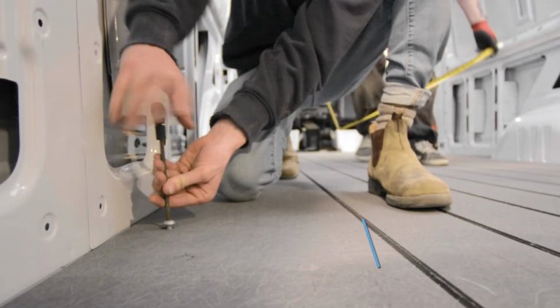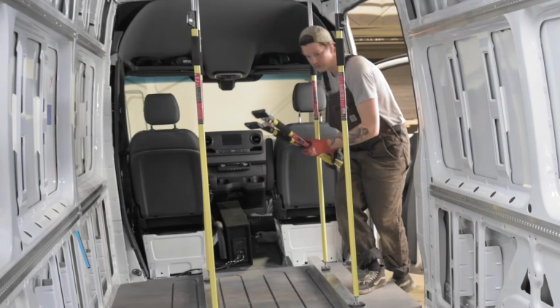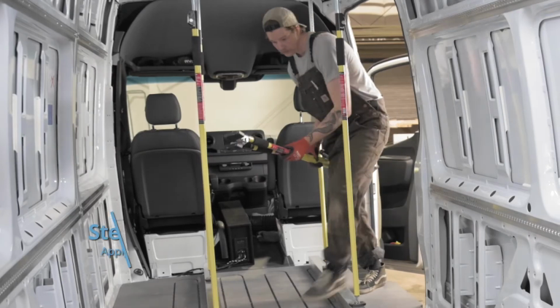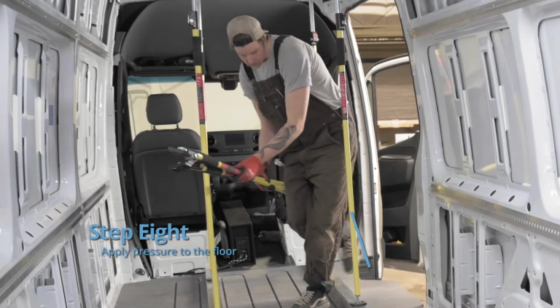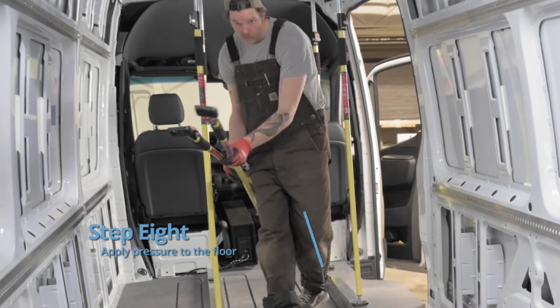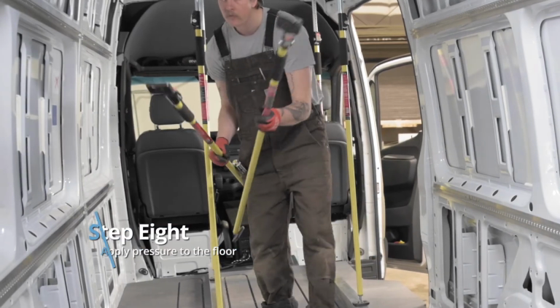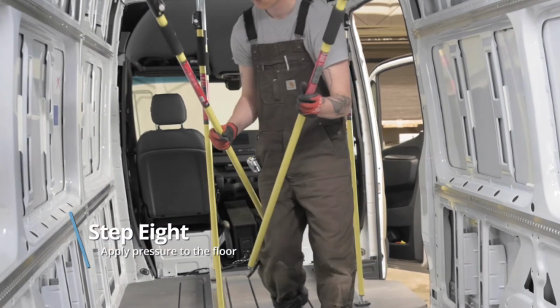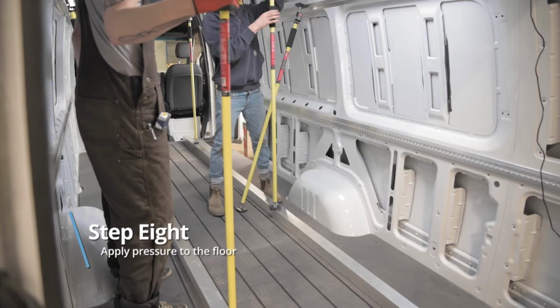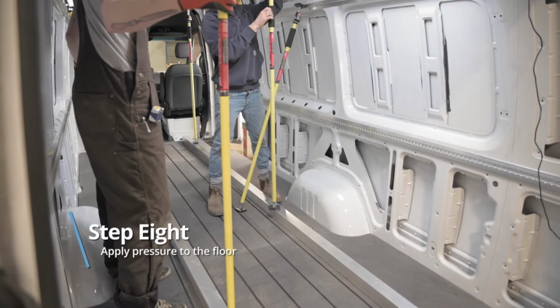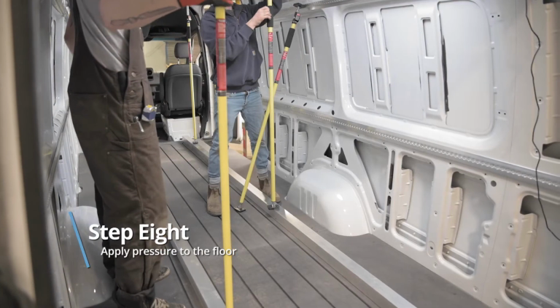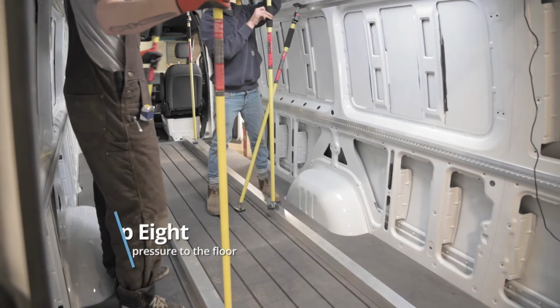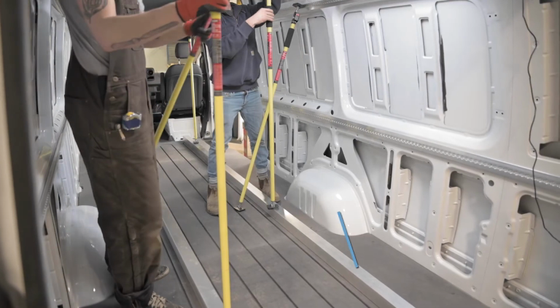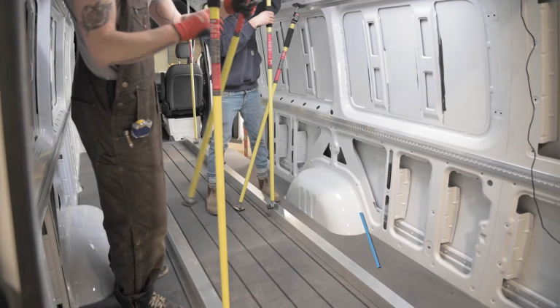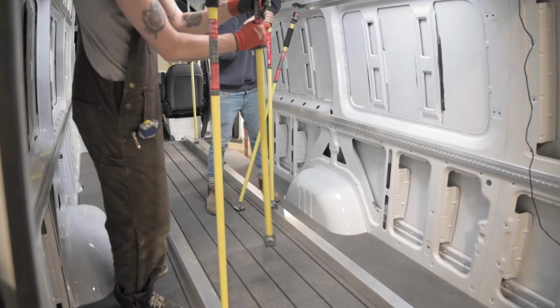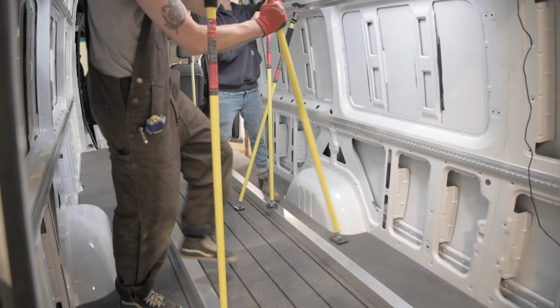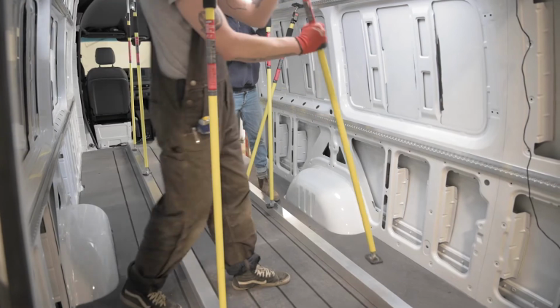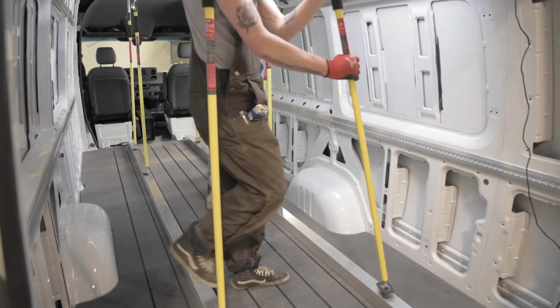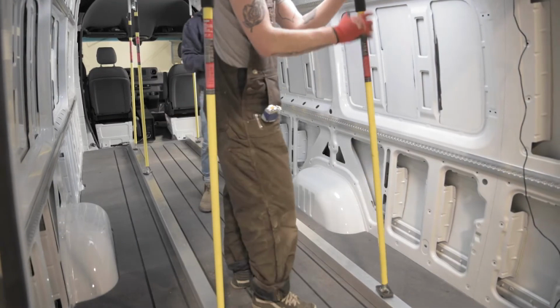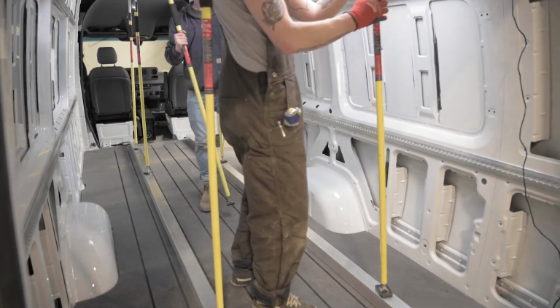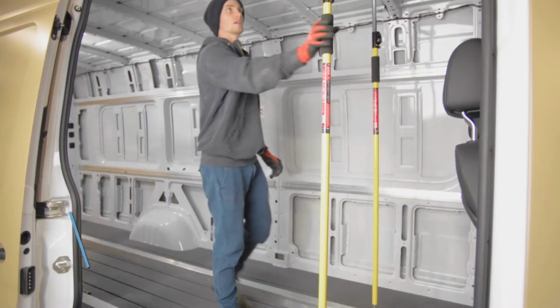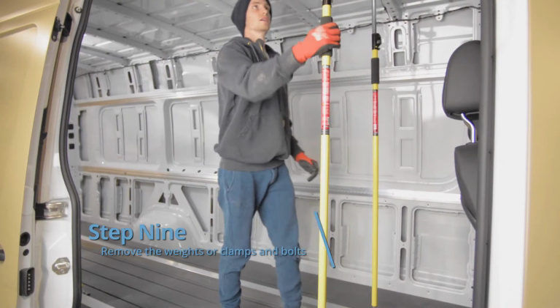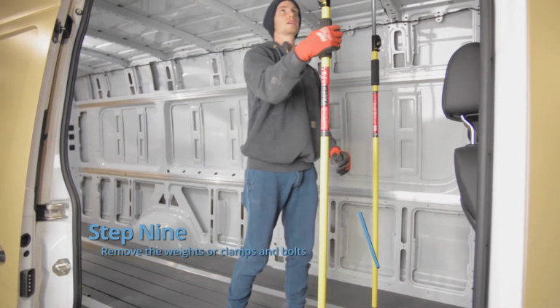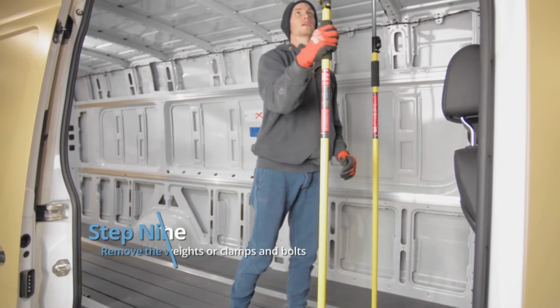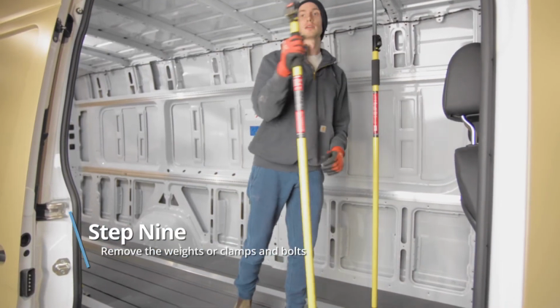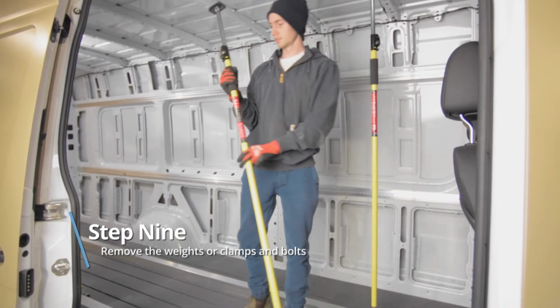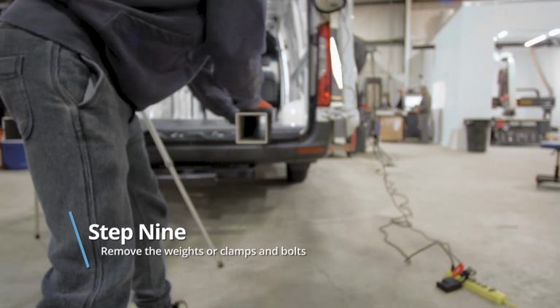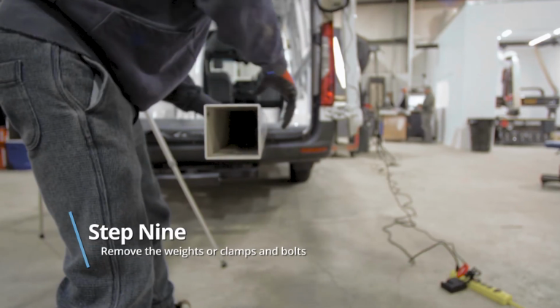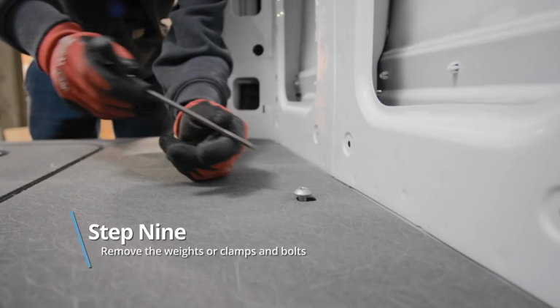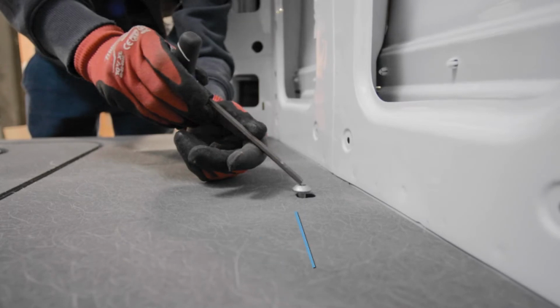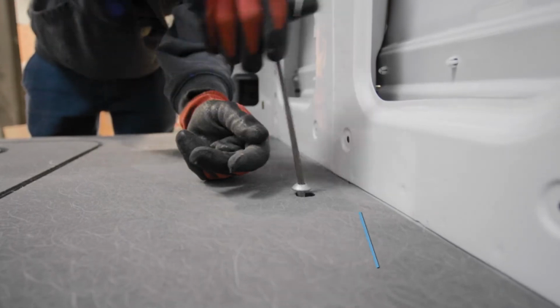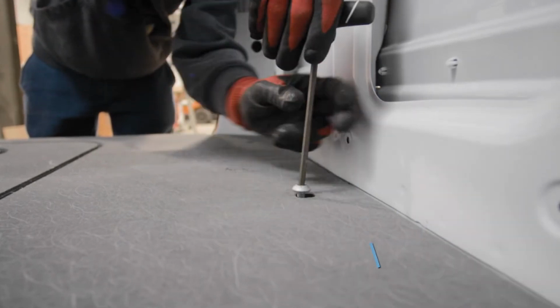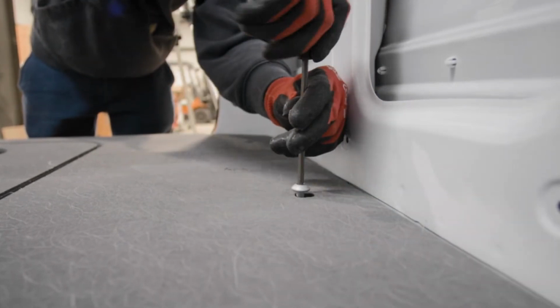Install any factory bolts you have while the glue is drying to ensure they remain accessible. Apply pressure to the floor using heavy weights or clamps. For the easiest way to distribute pressure and isolate high points, we like using twisting drywall clamps. Once the adhesive has cured, remove the weights, clamps, and bolts.